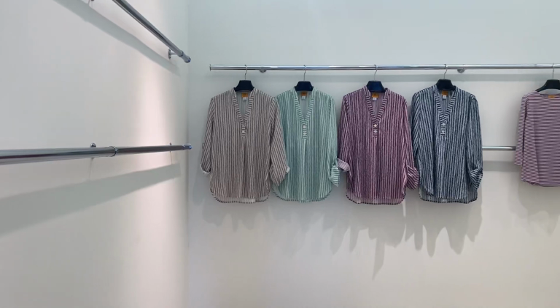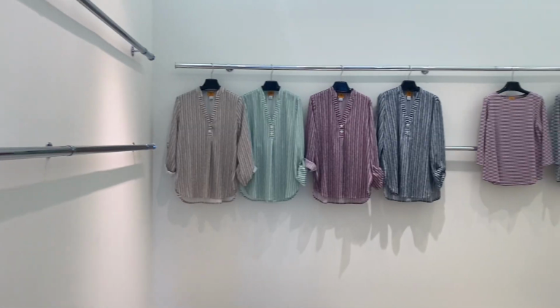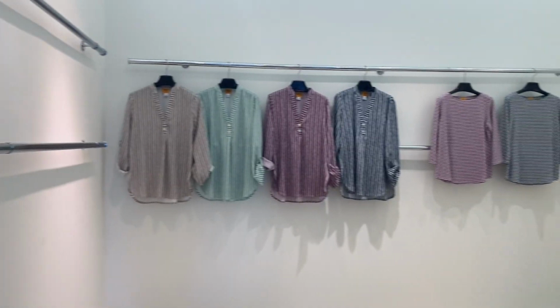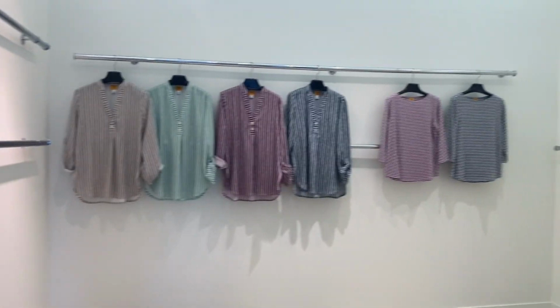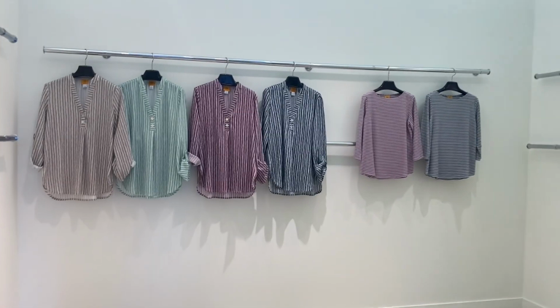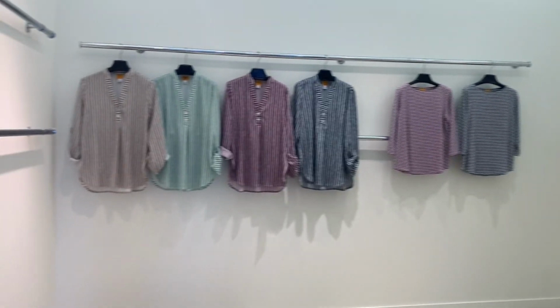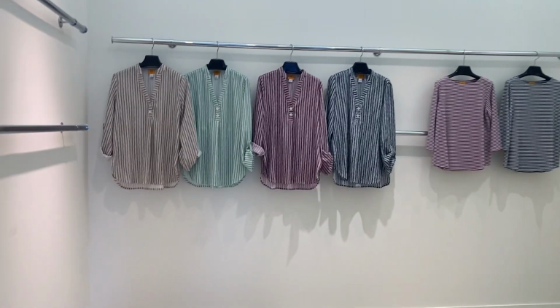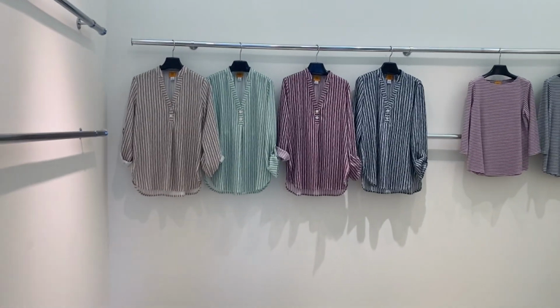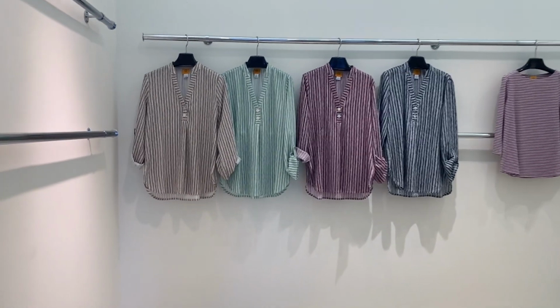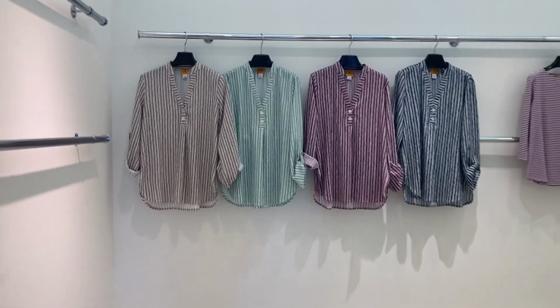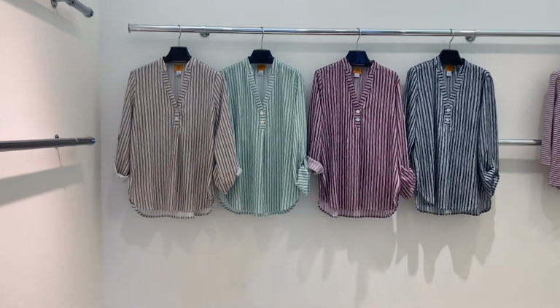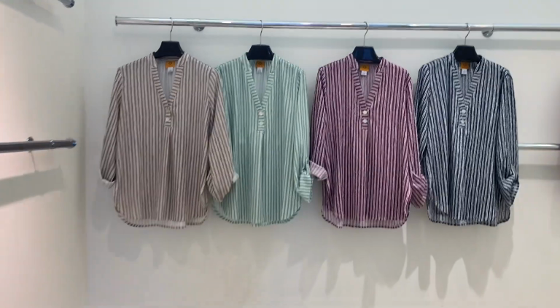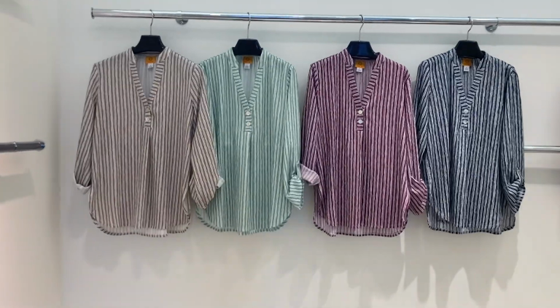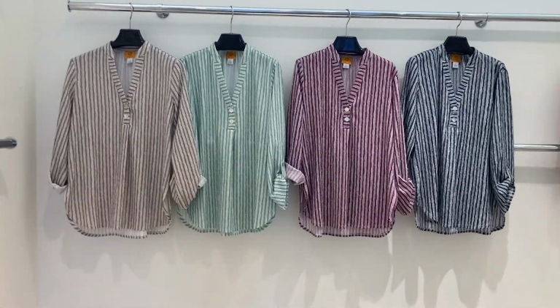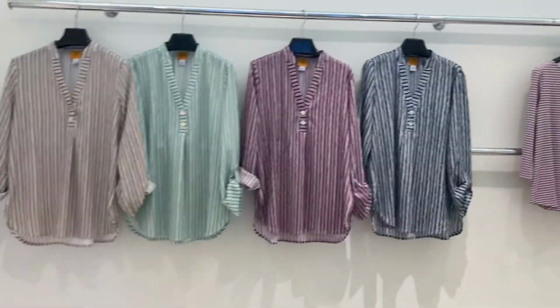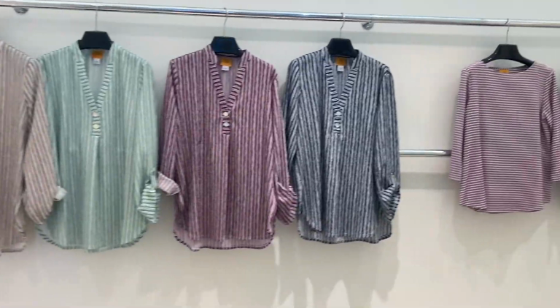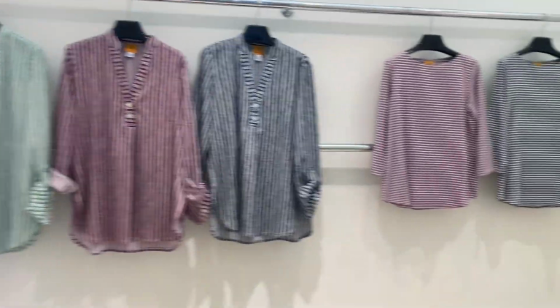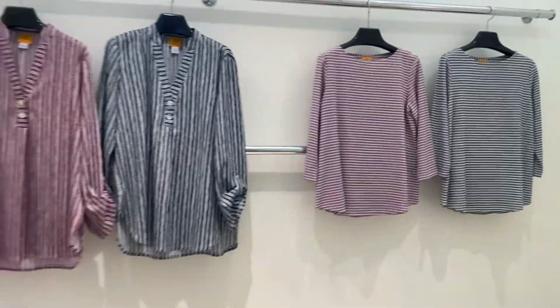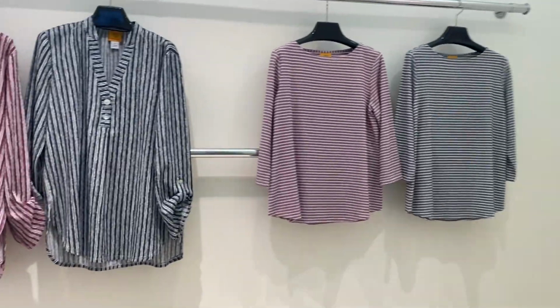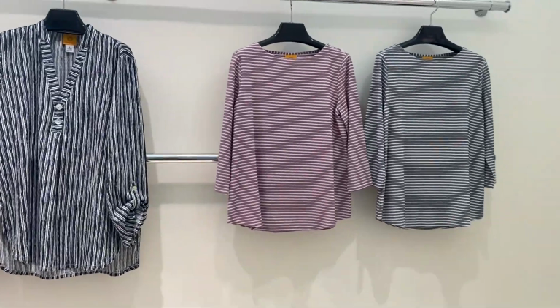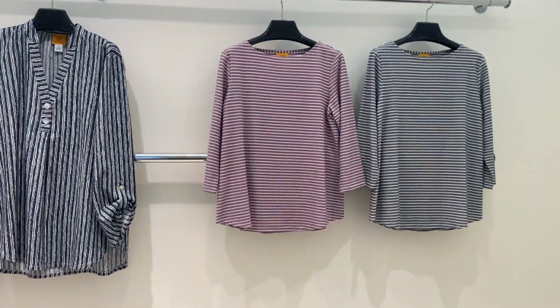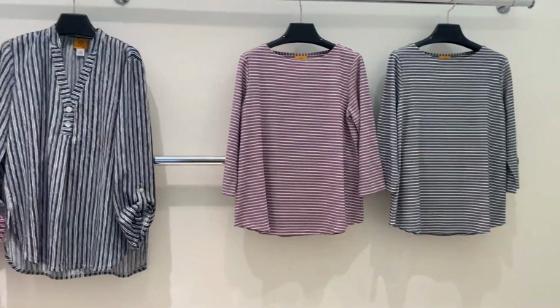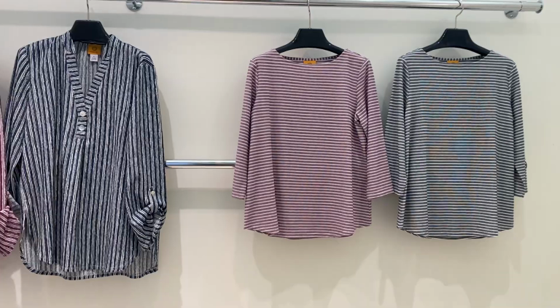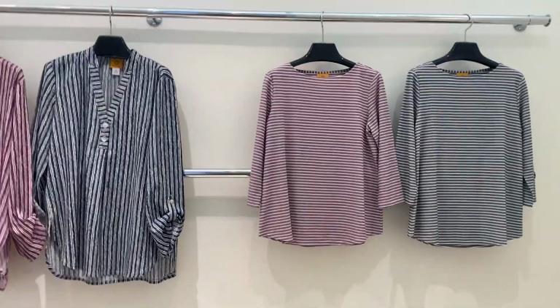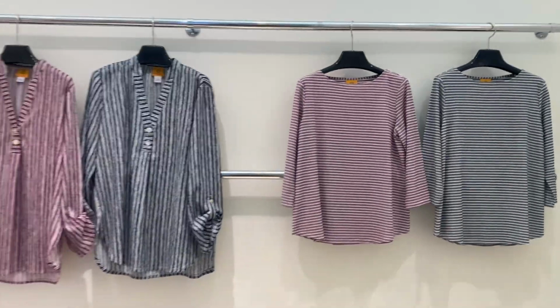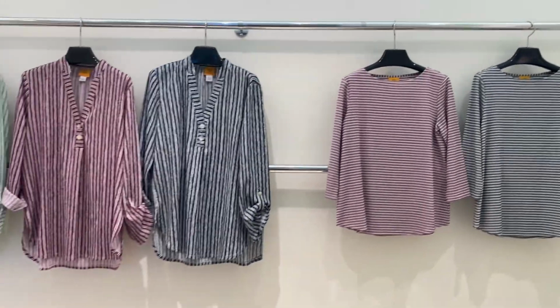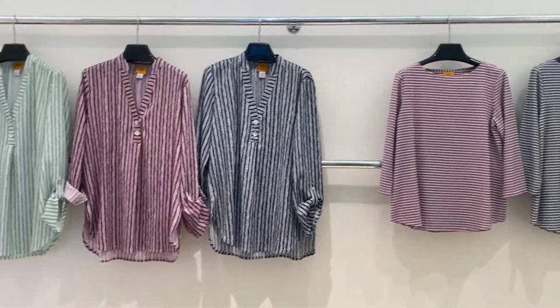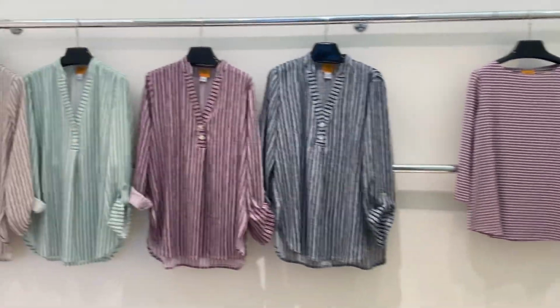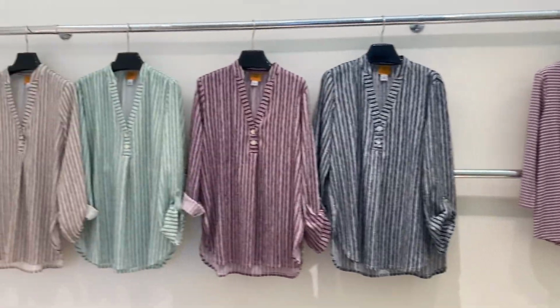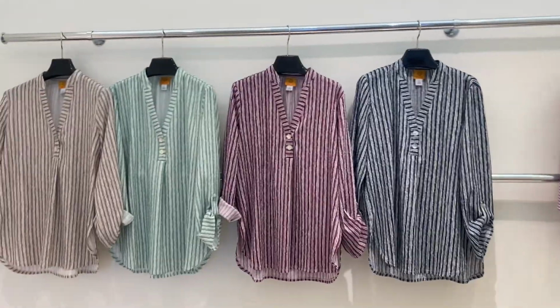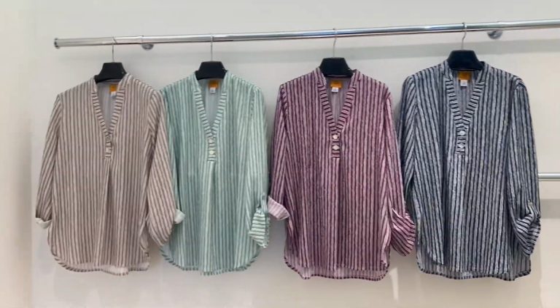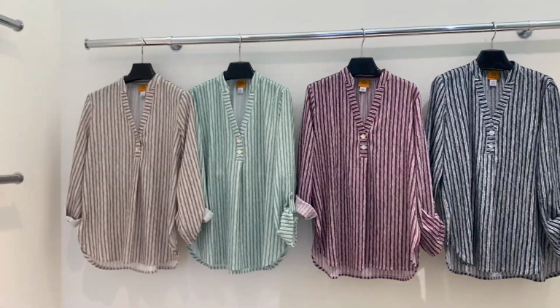Hi, this is Melissa again and here we have our must-have tops that are part of our trans group. These will ship either June or July depending on what you like.